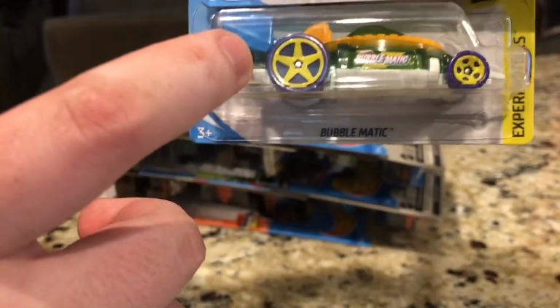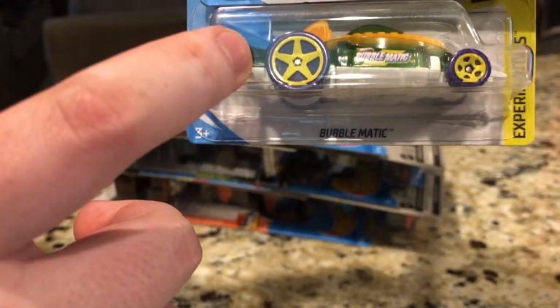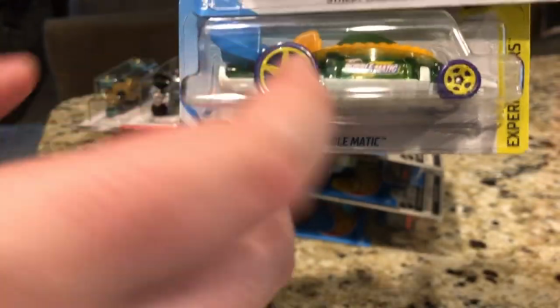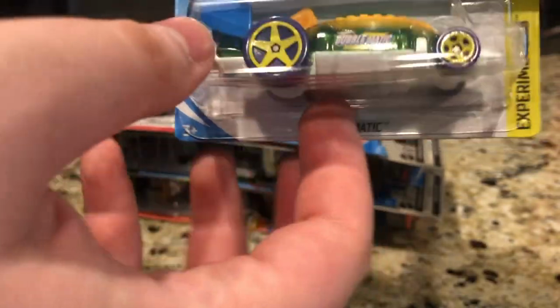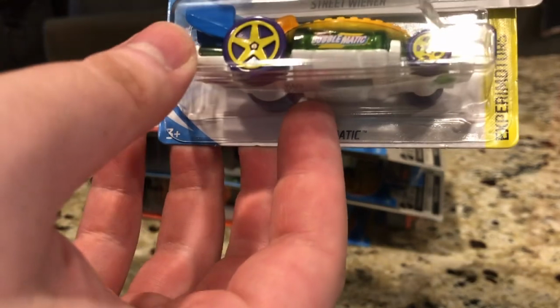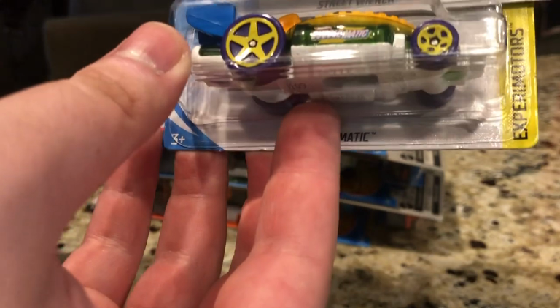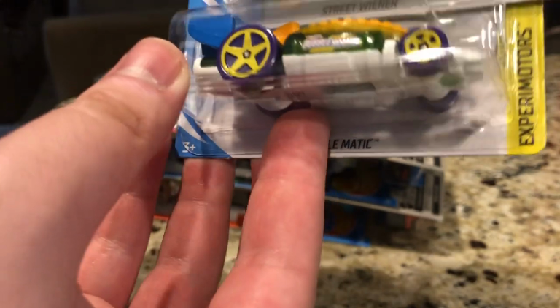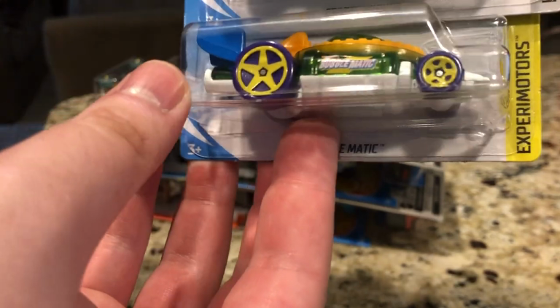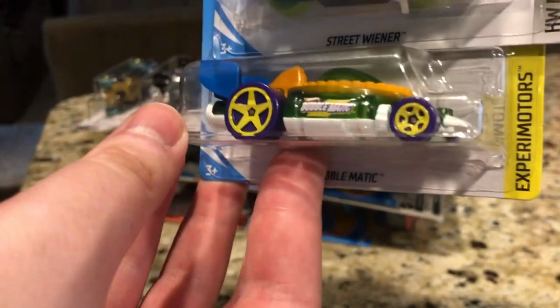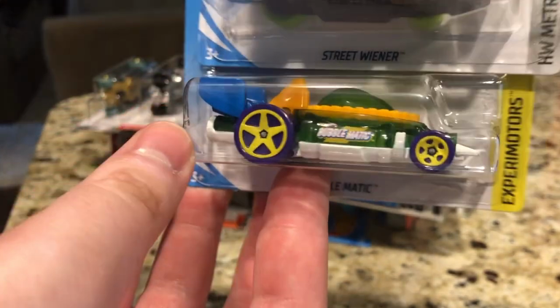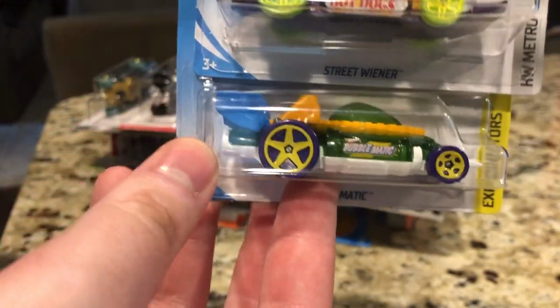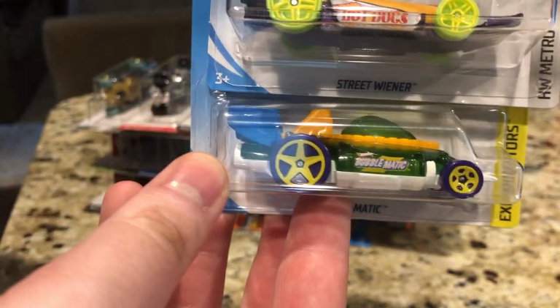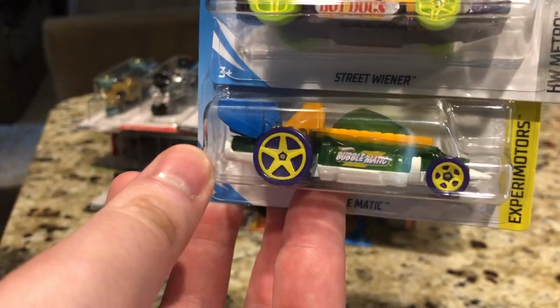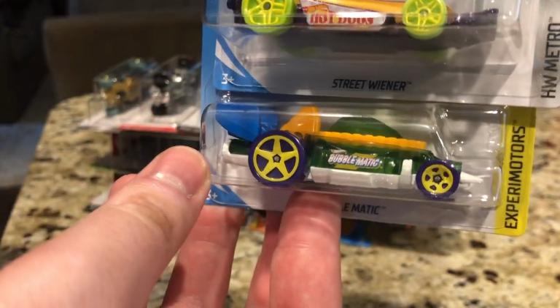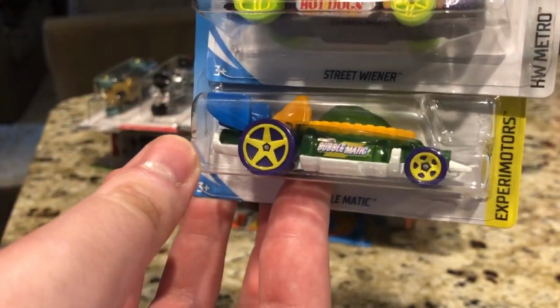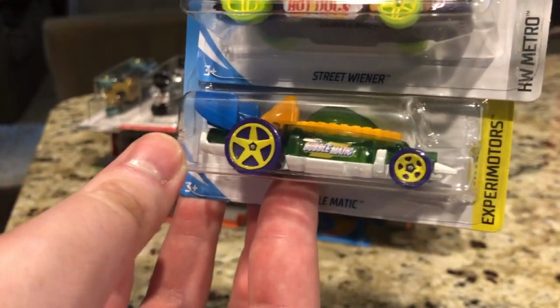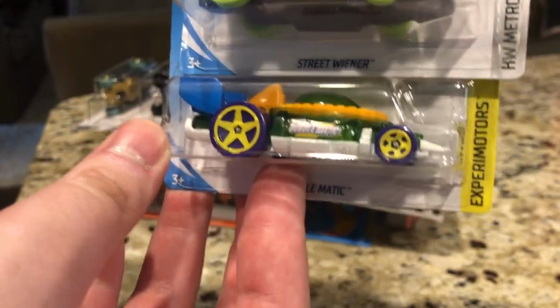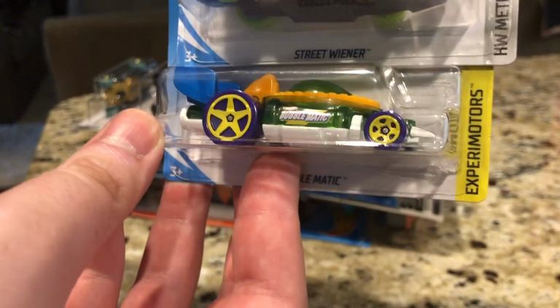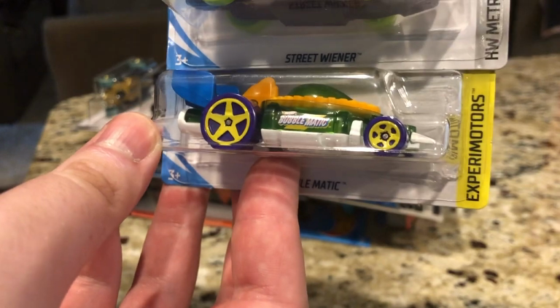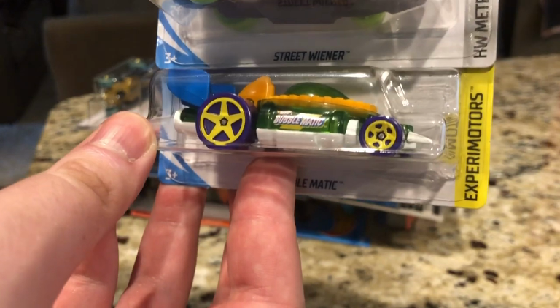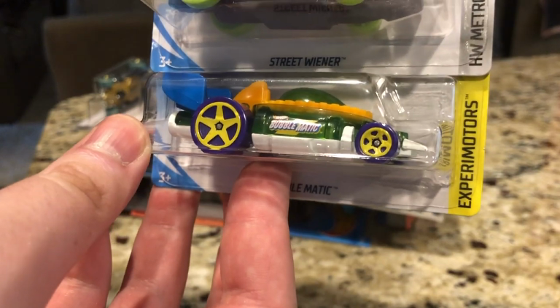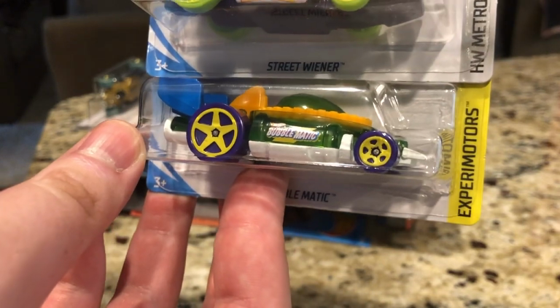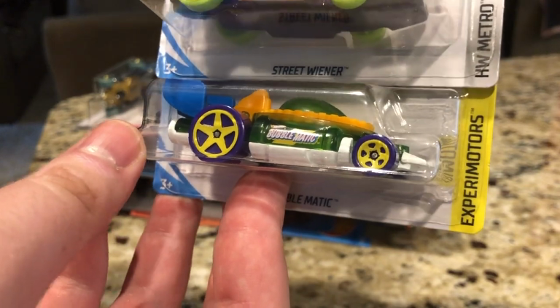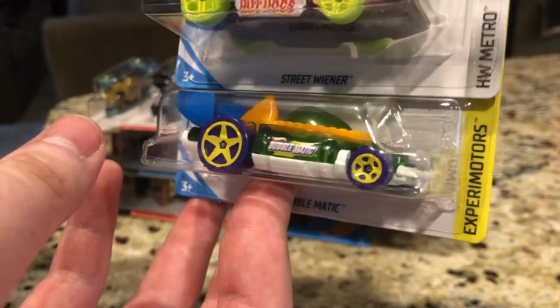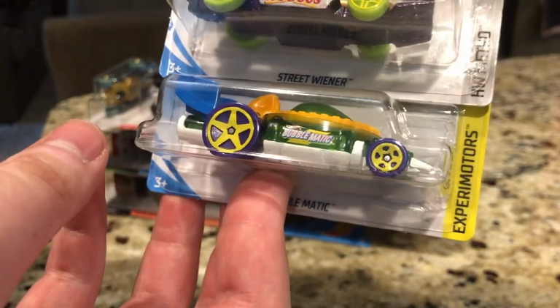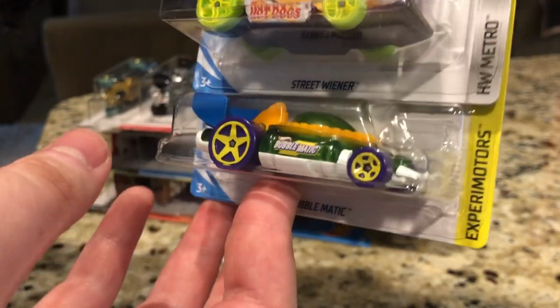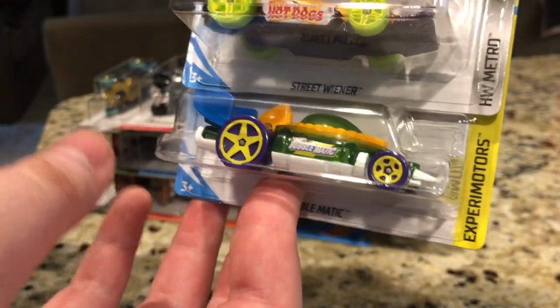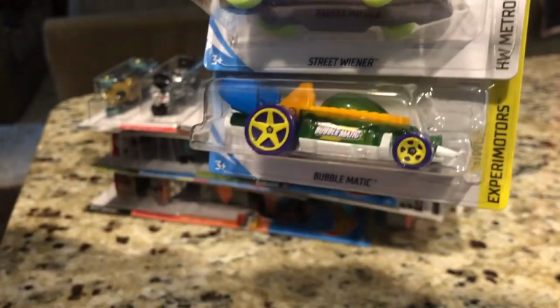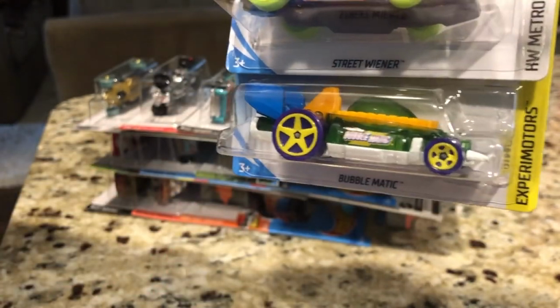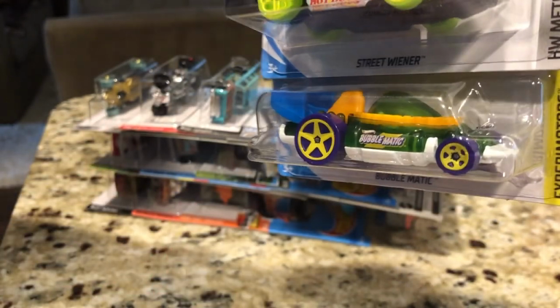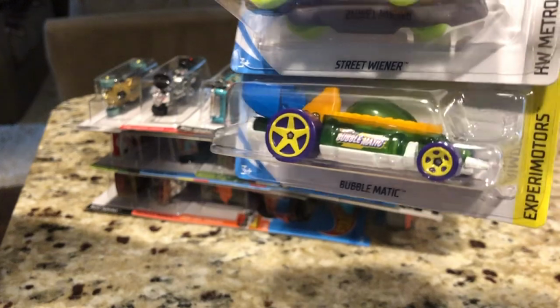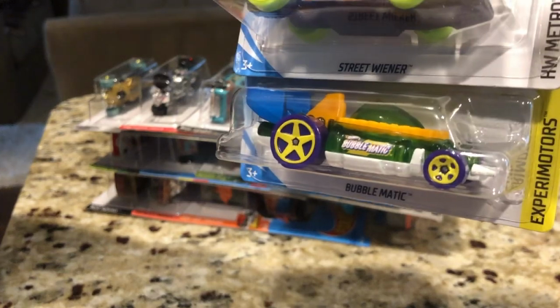Here is Bubble Matic. It's got those weird odd colors given to the casting. Its previous recolor was more colorful, and now it's a little bit more basic, but it's still pretty cool.